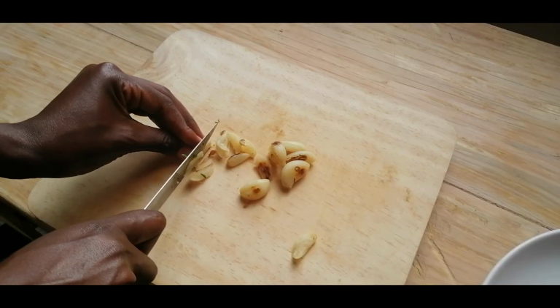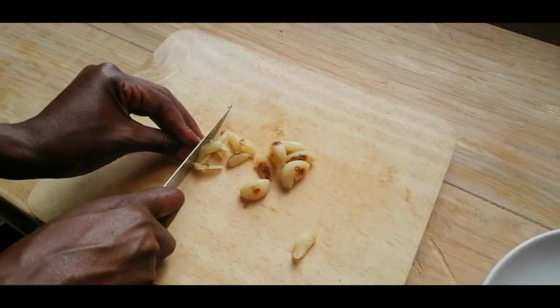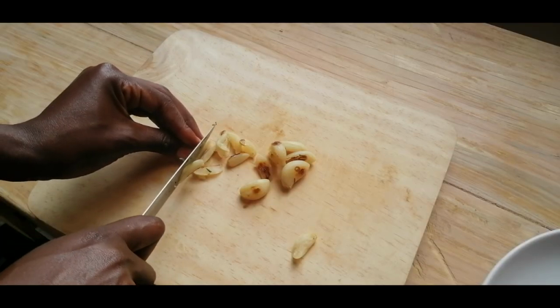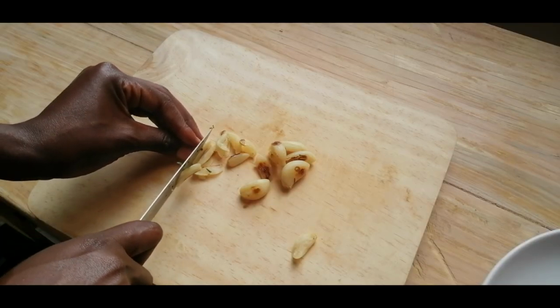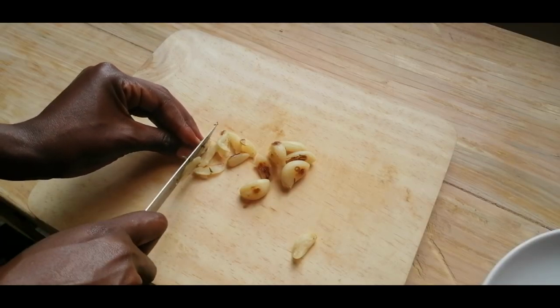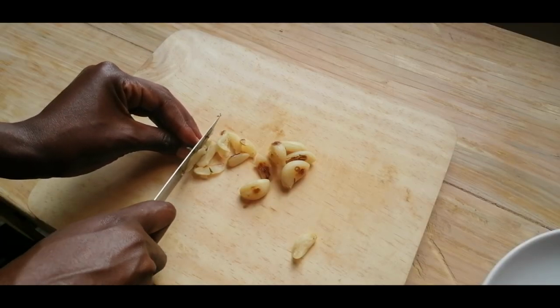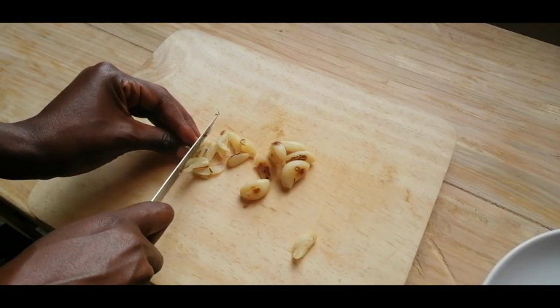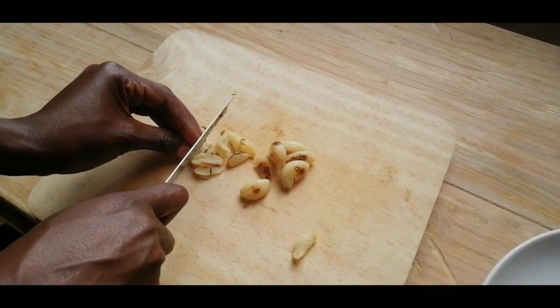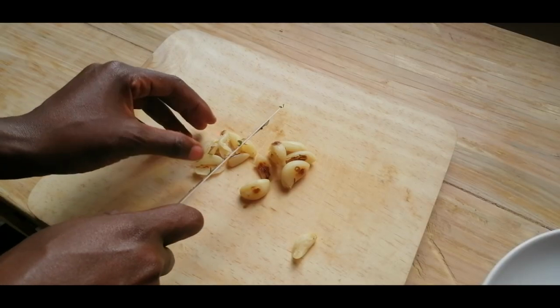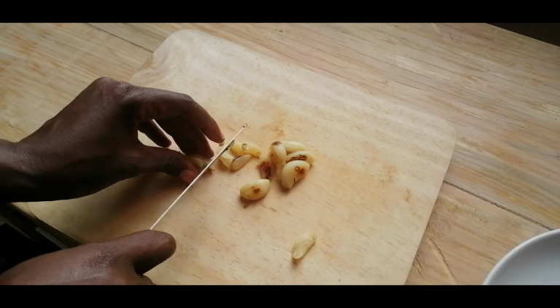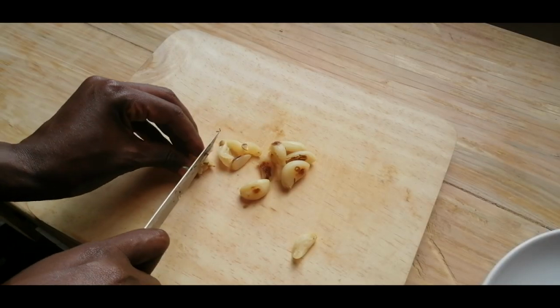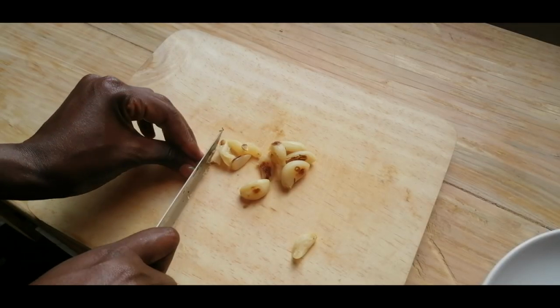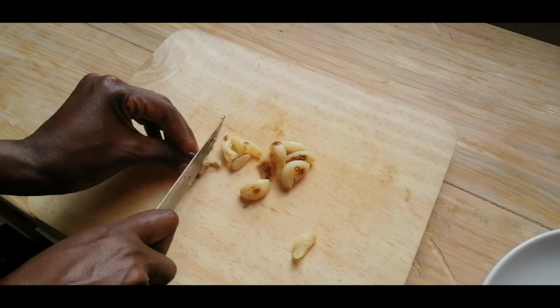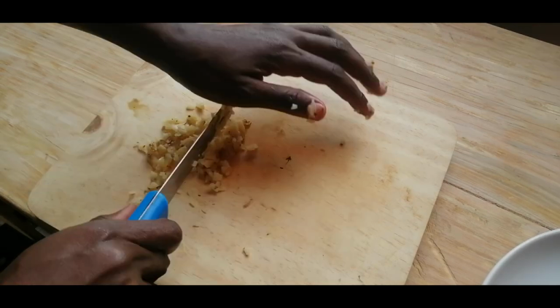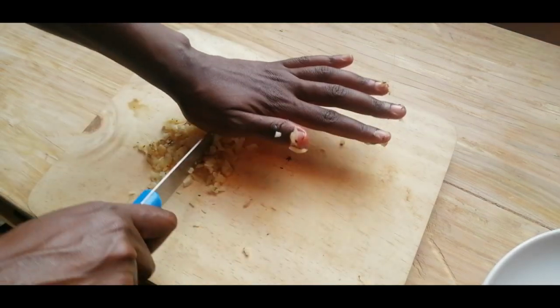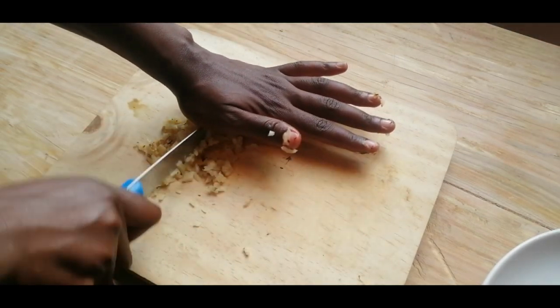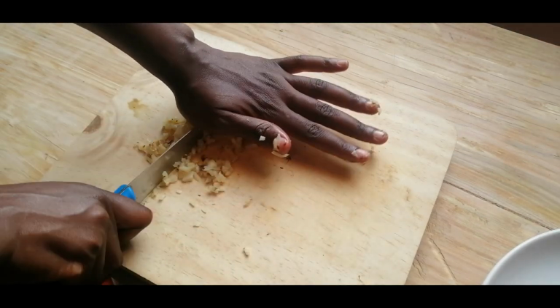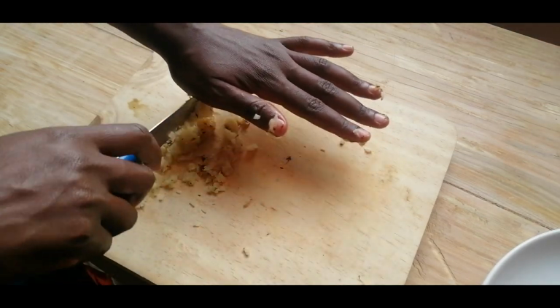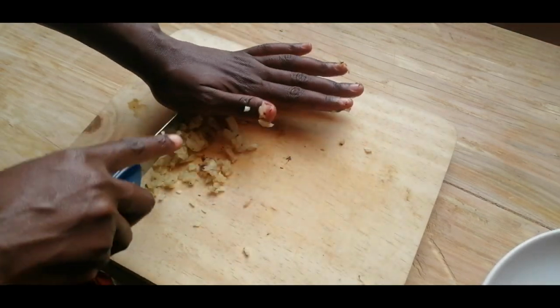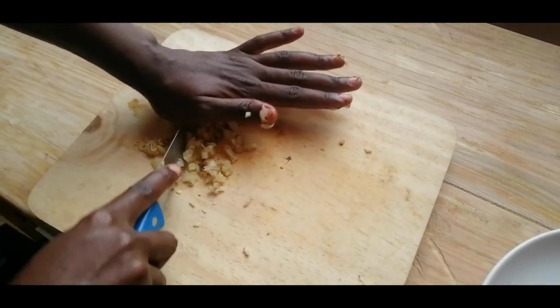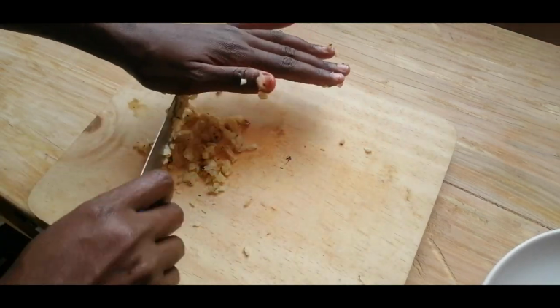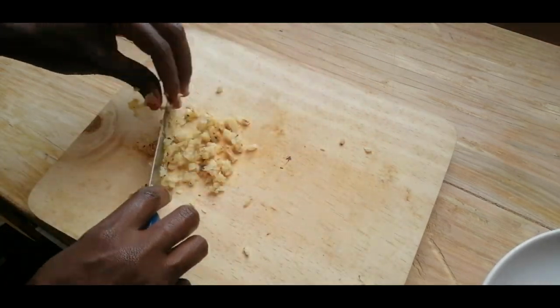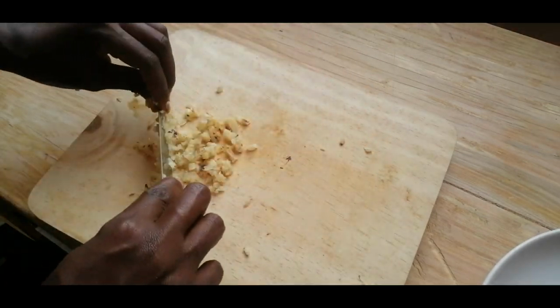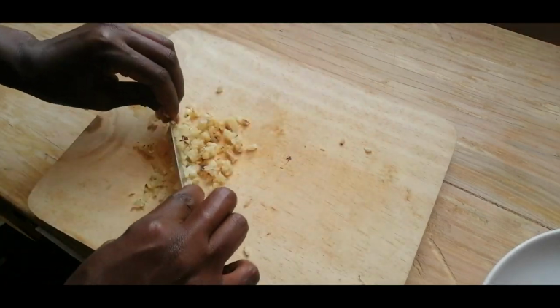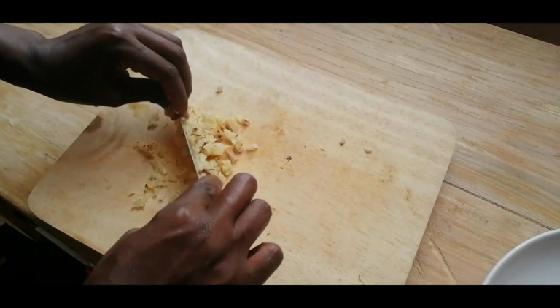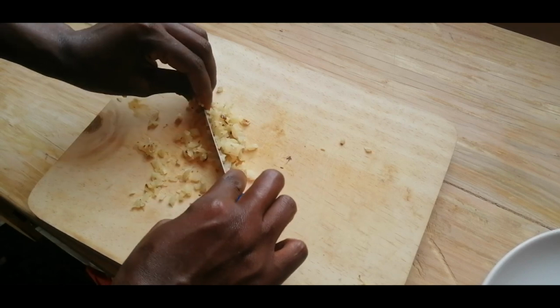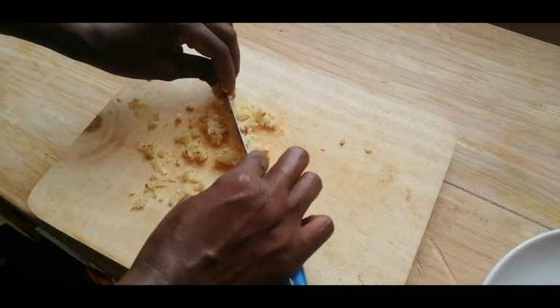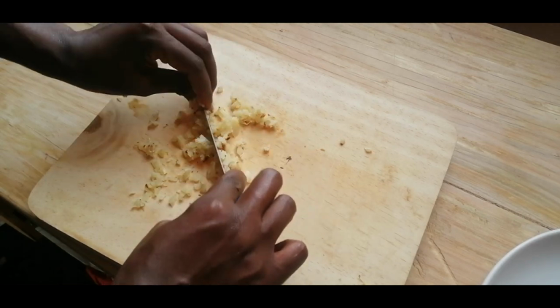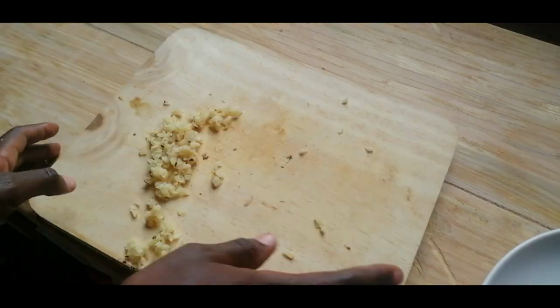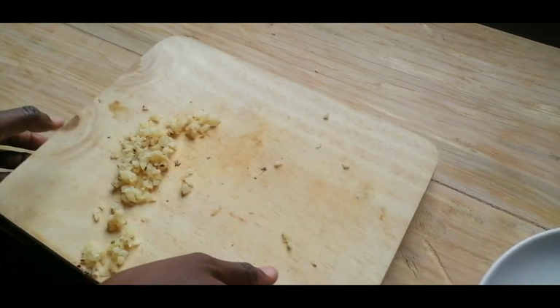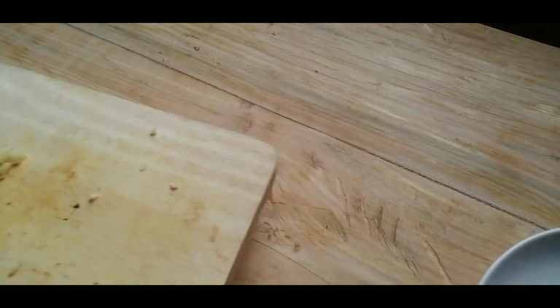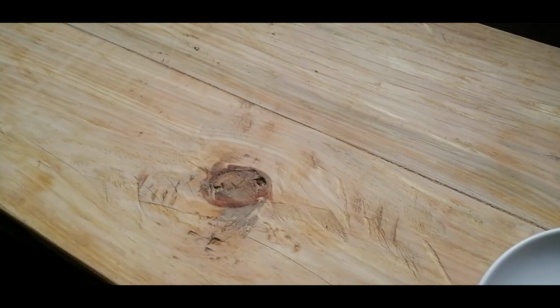The next thing we're going to do is prepare the dough. I'm going to cut up the roast garlic and then mix it in with the flour, the yeast, the salt, the butternut squash puree, and some water.